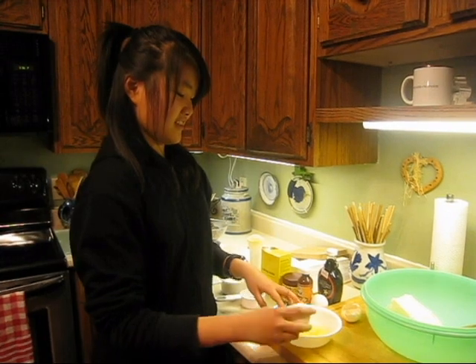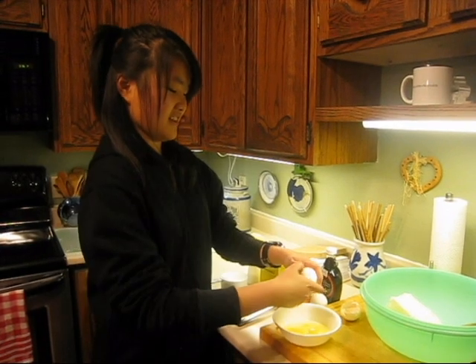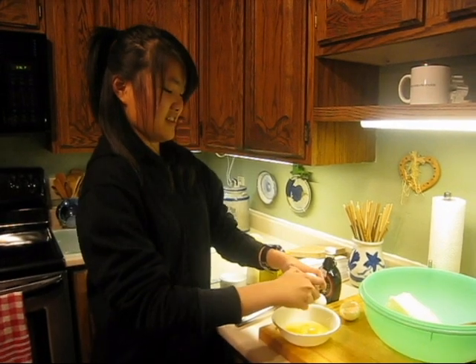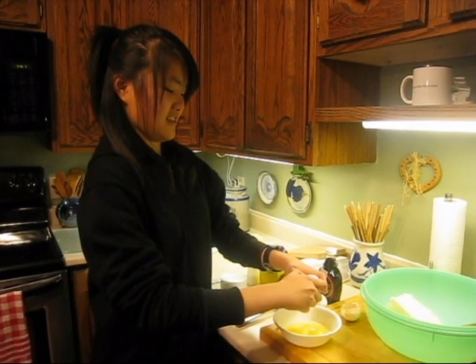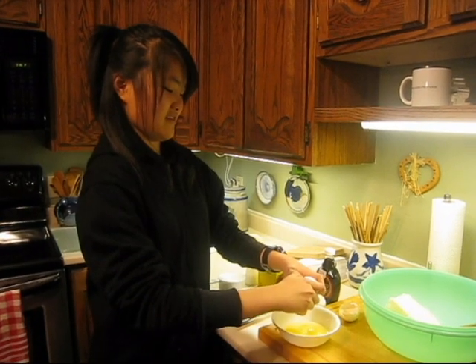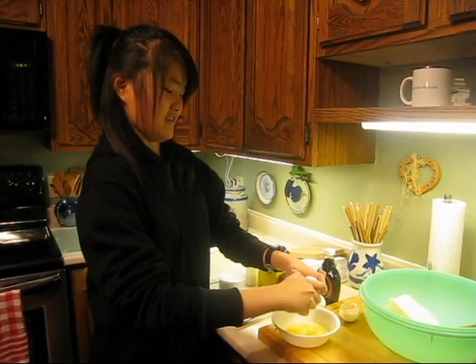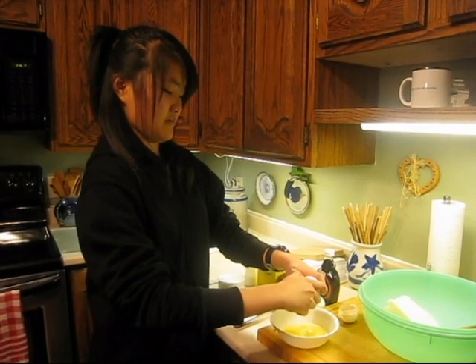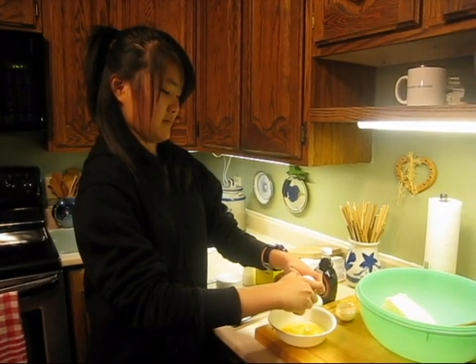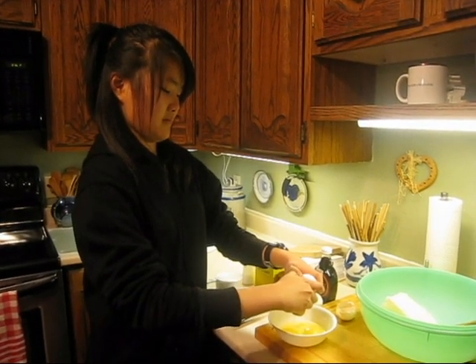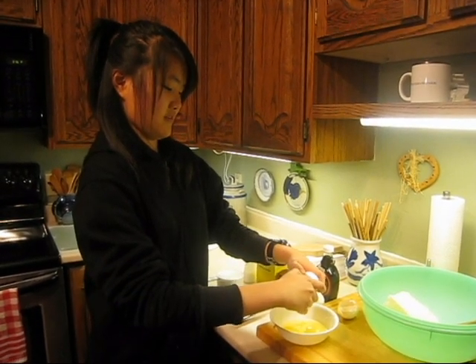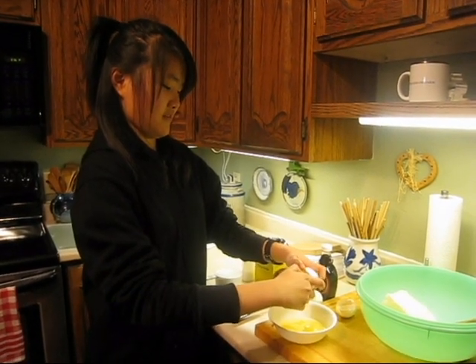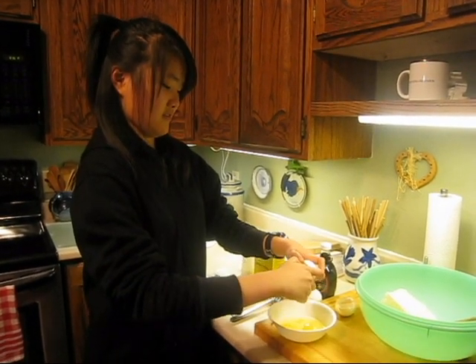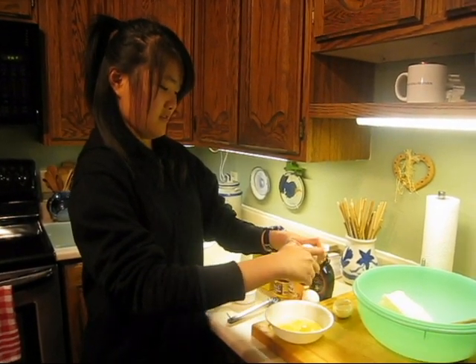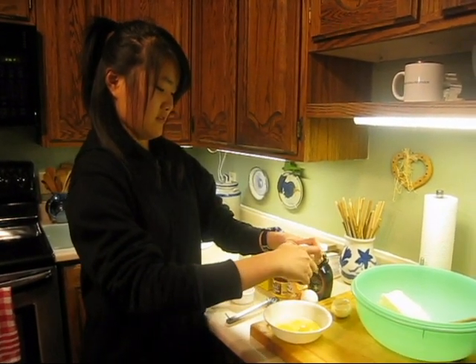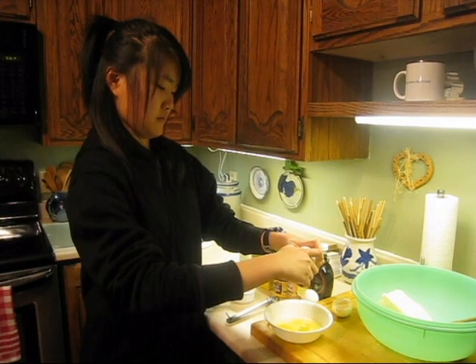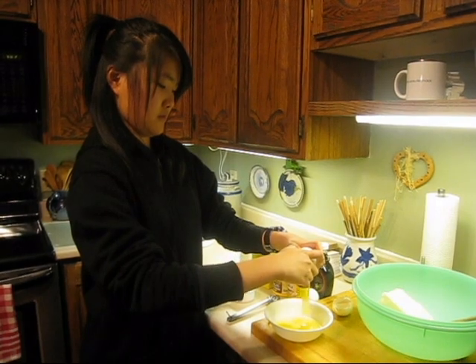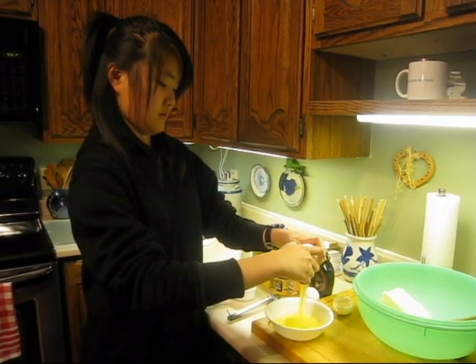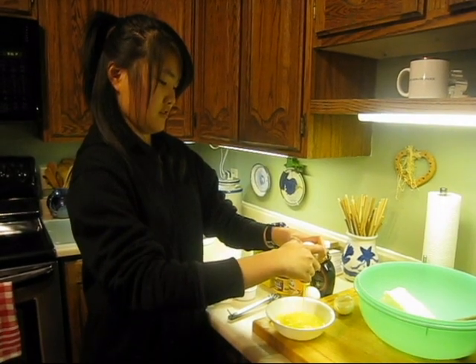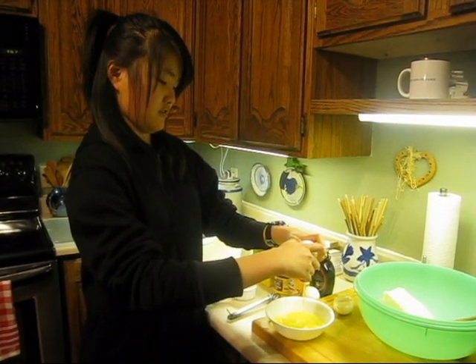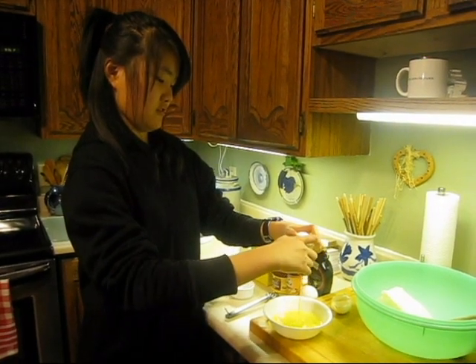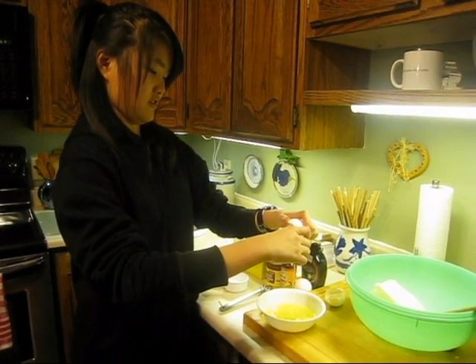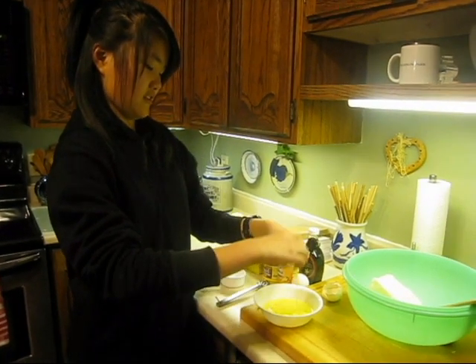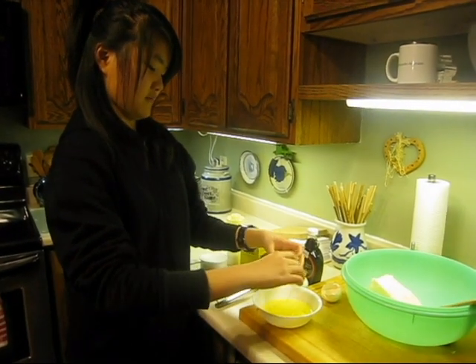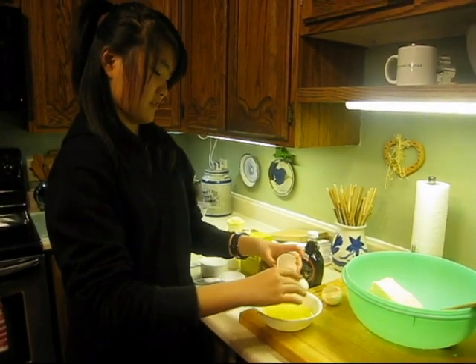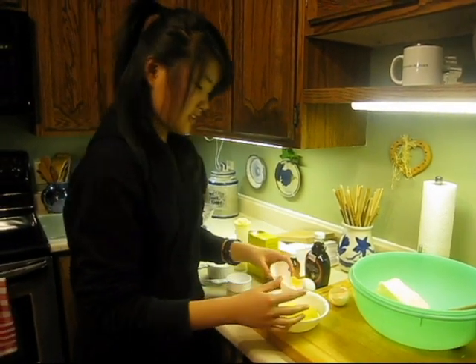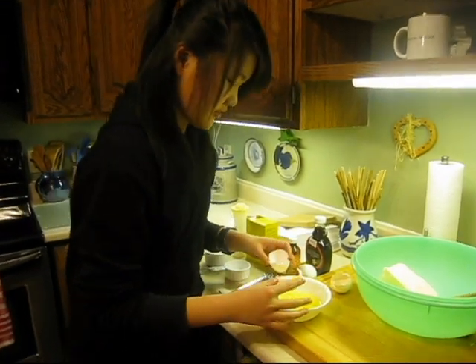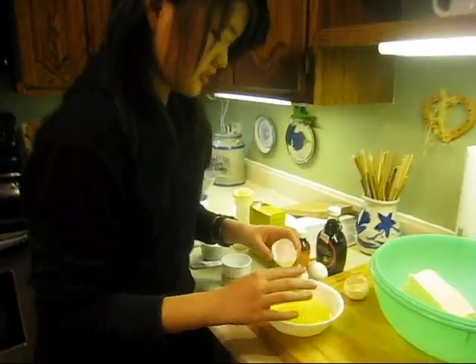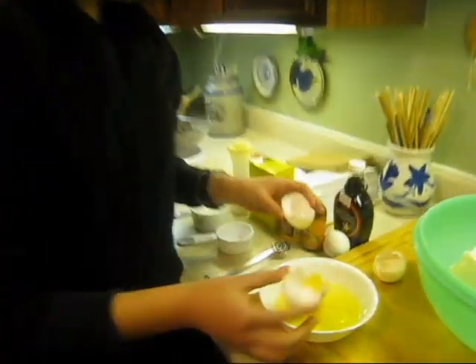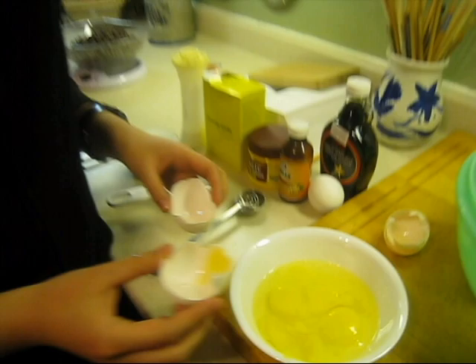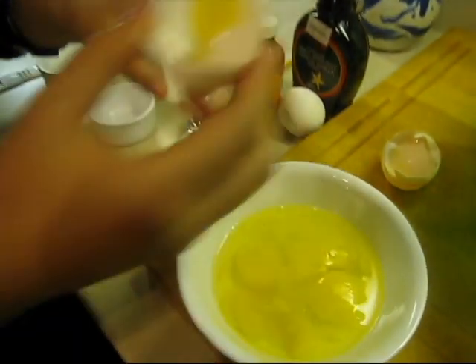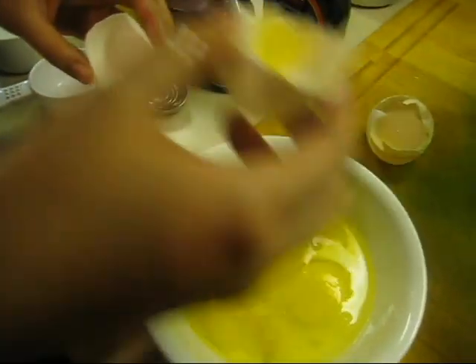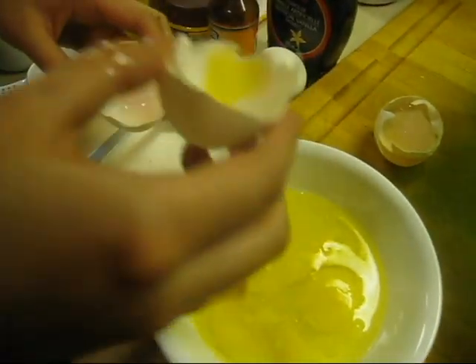And then... one yolk and two yolks. So there's four yolks. One, two, three, four.